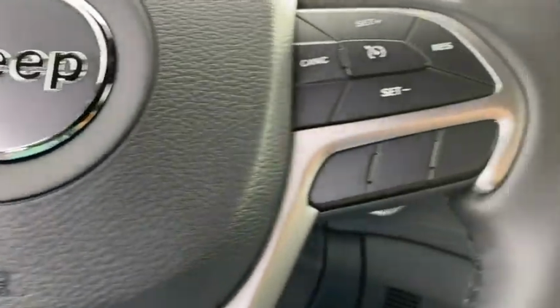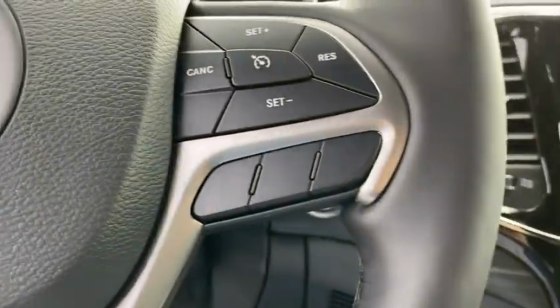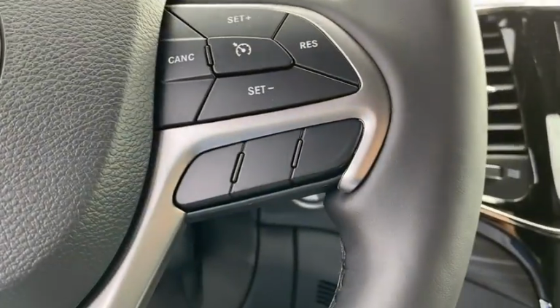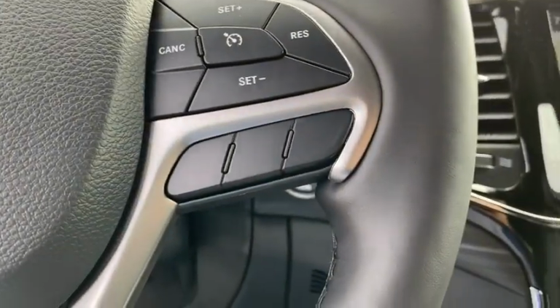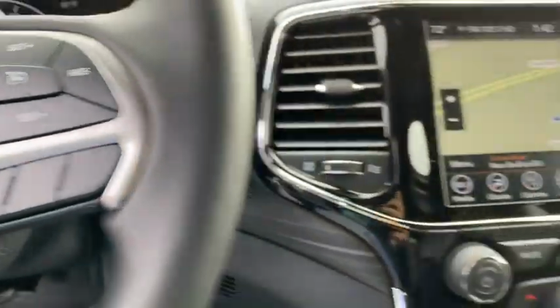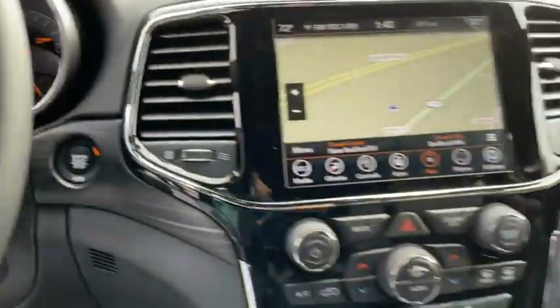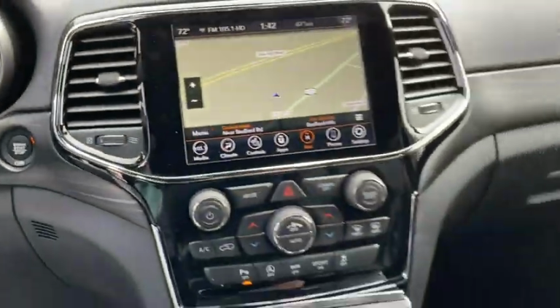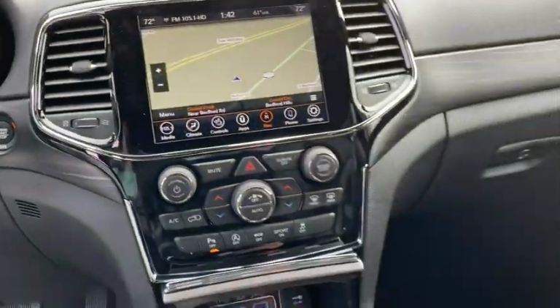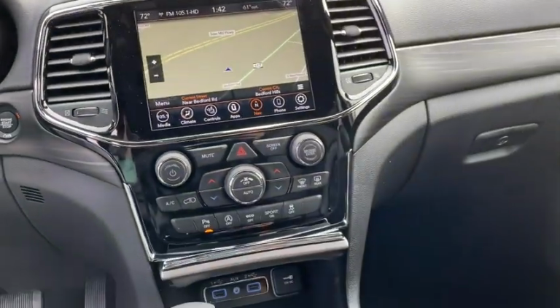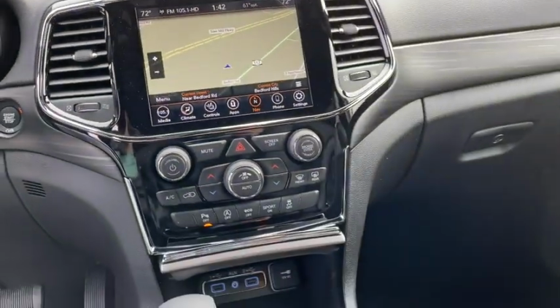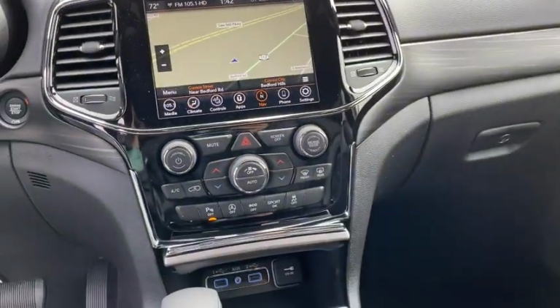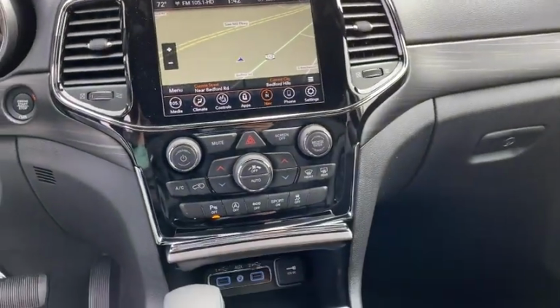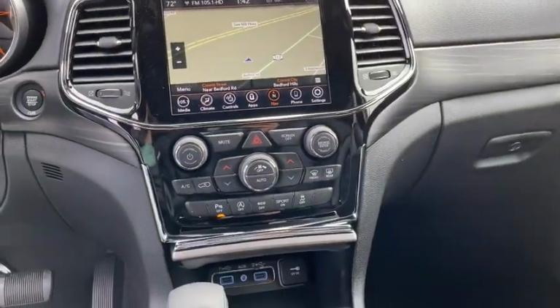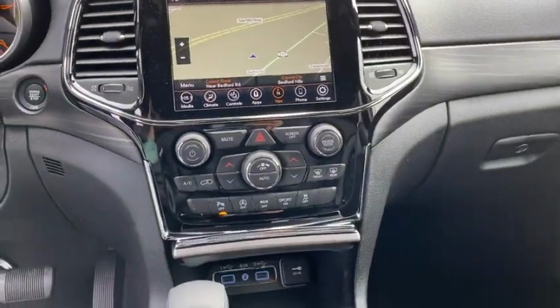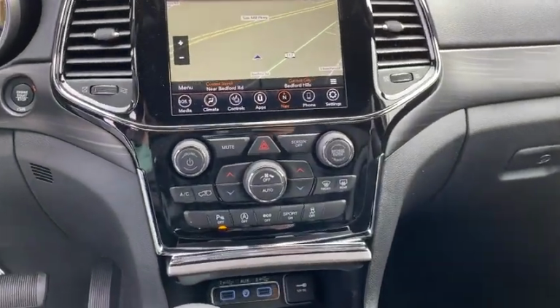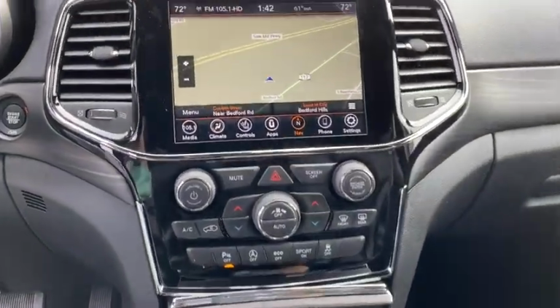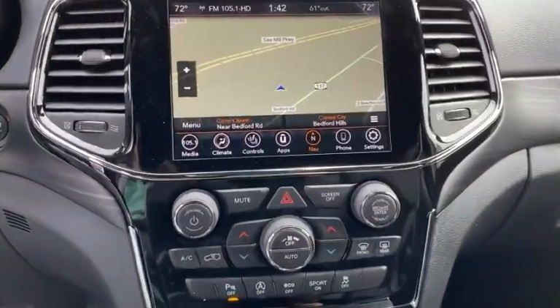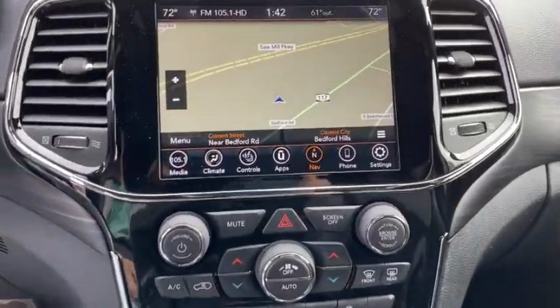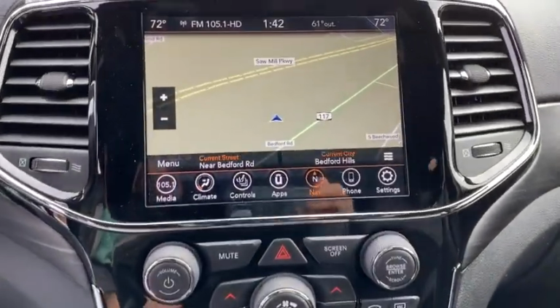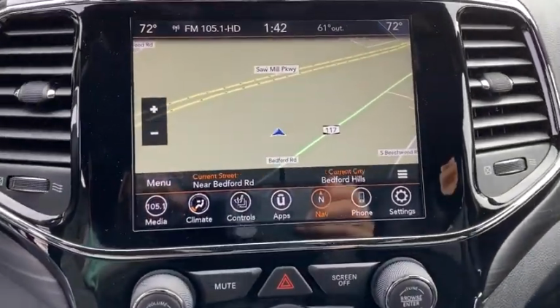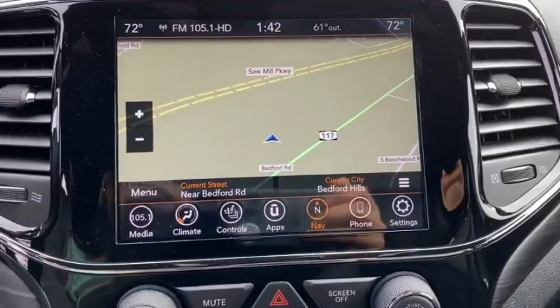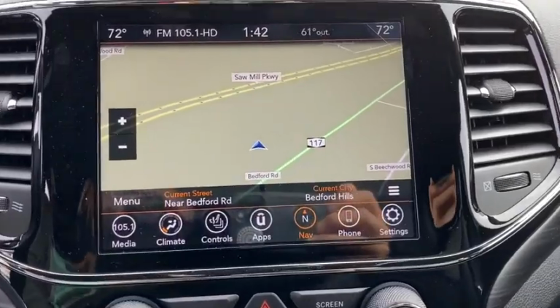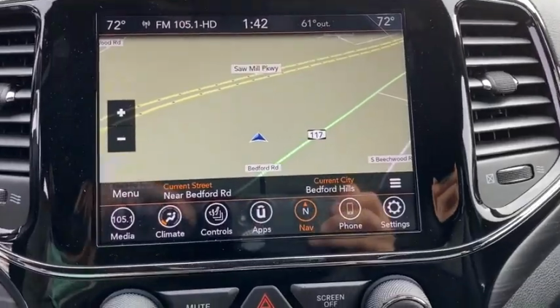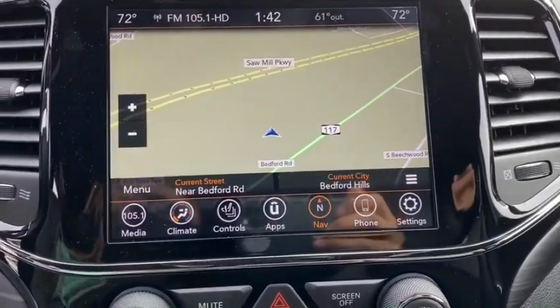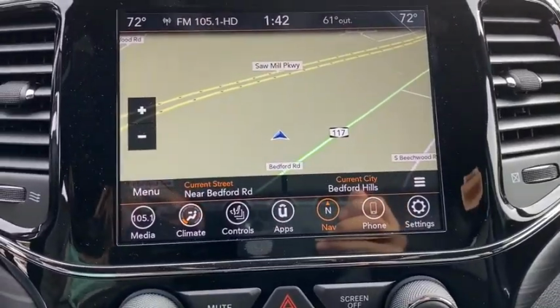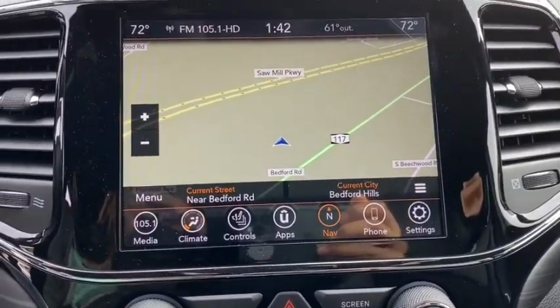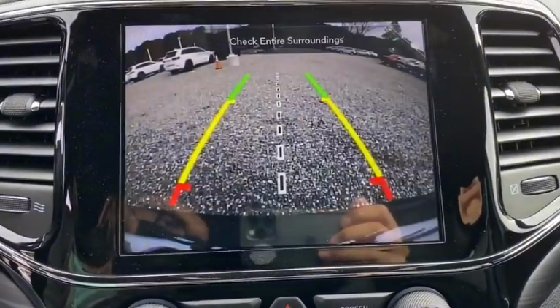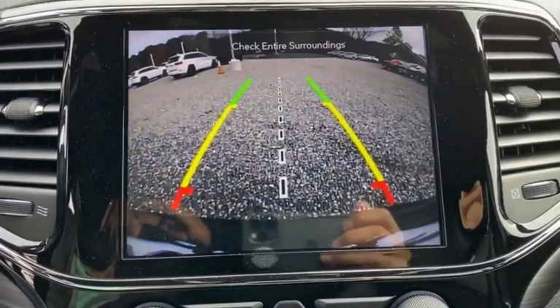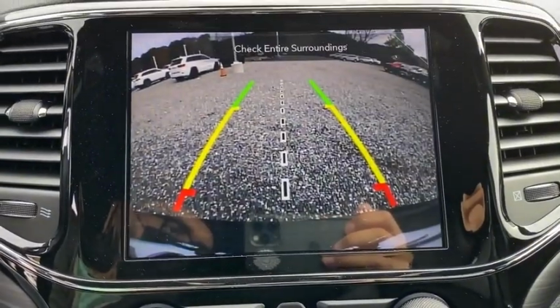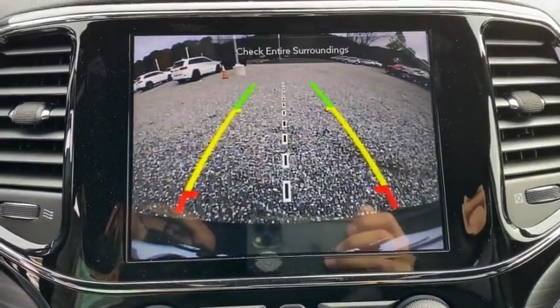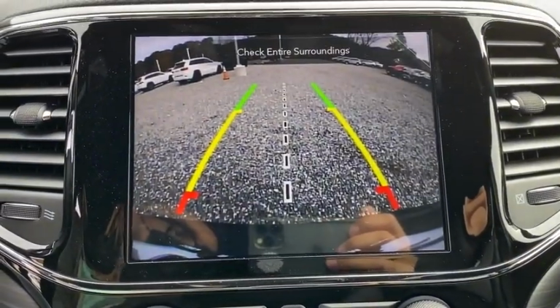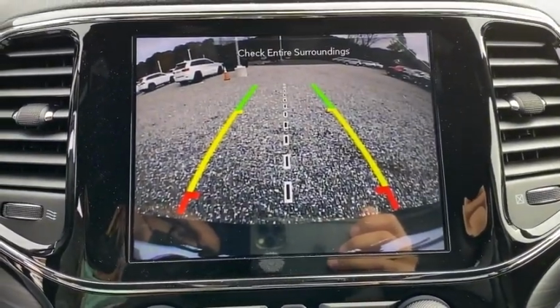Electronic stability control, heated front seats, fog lights, compass, trip computer, rear window defroster, power windows.